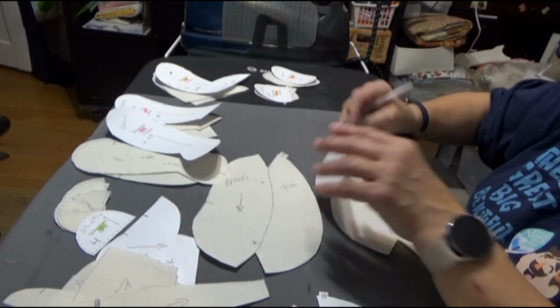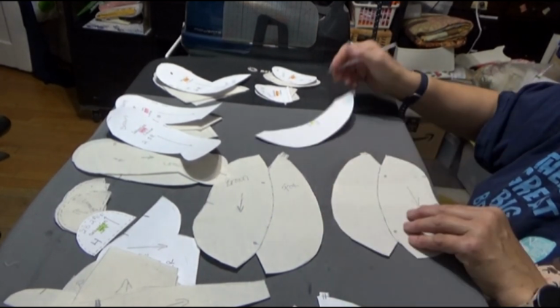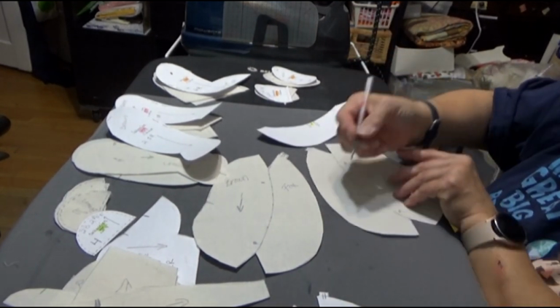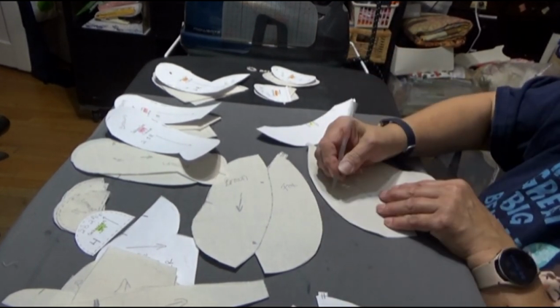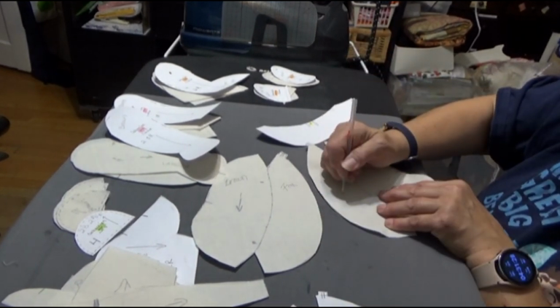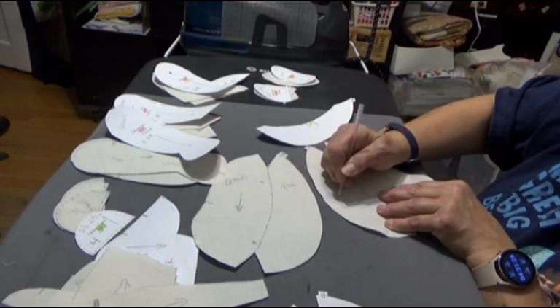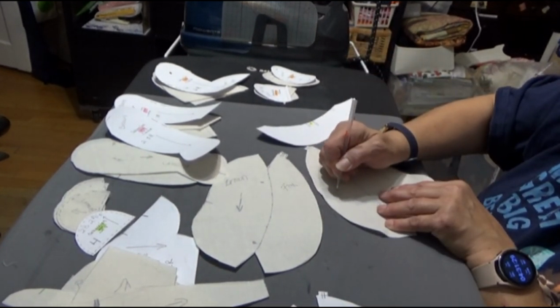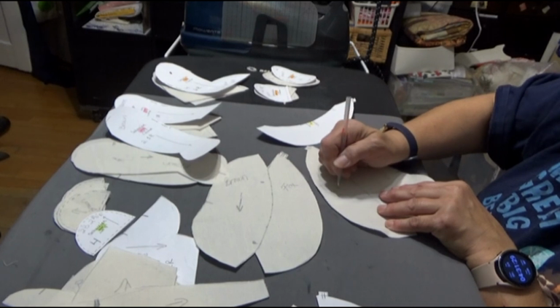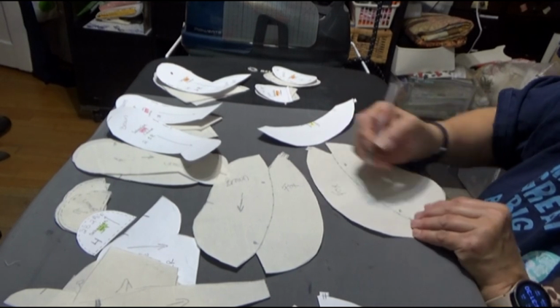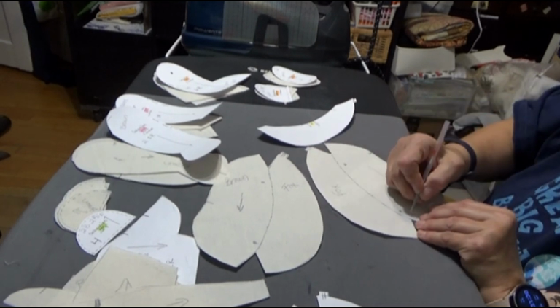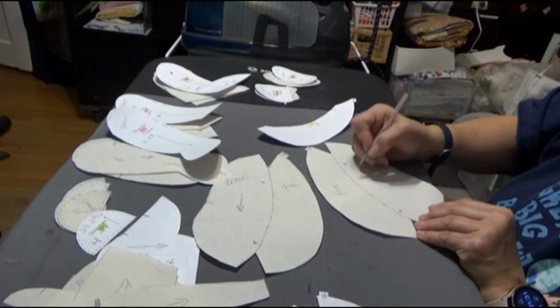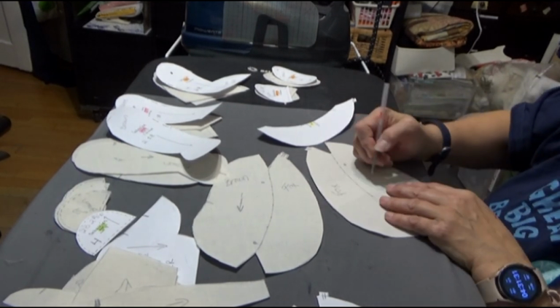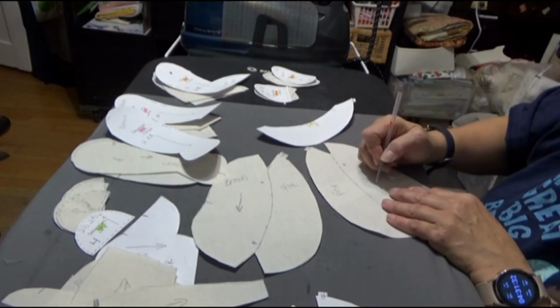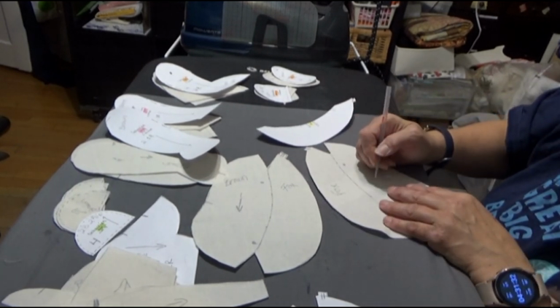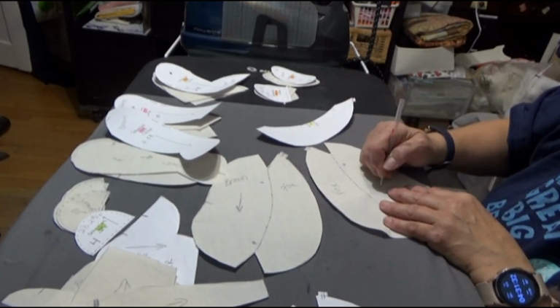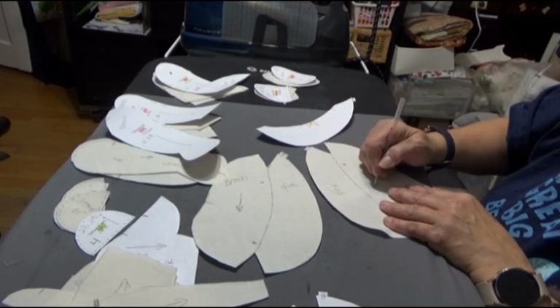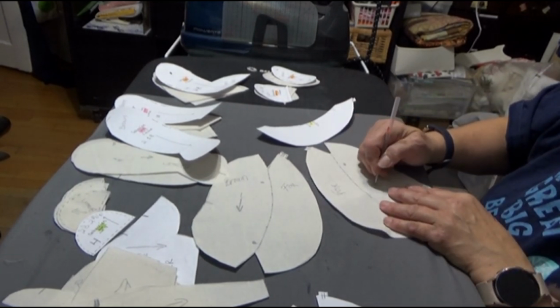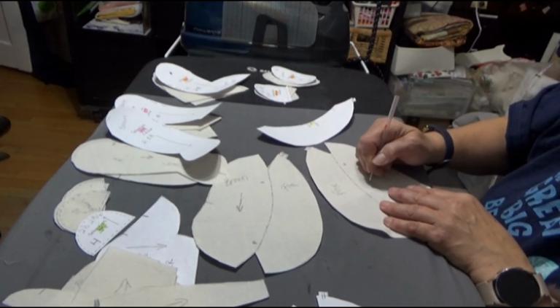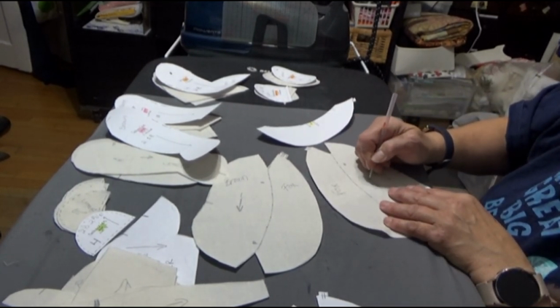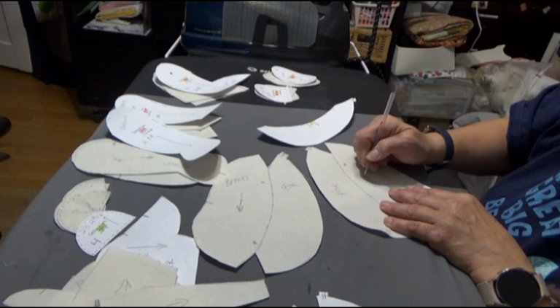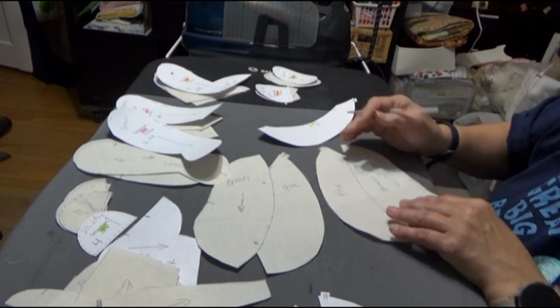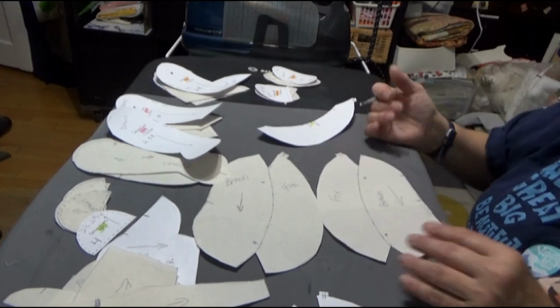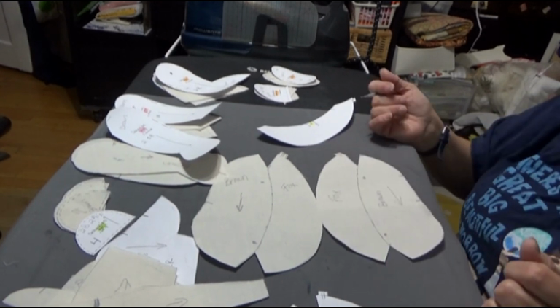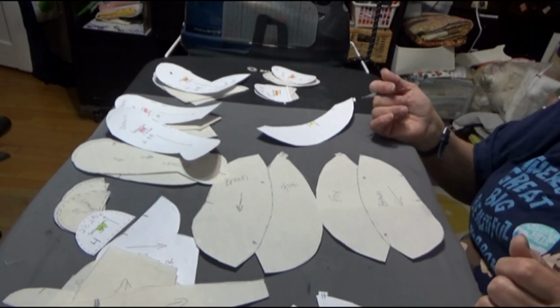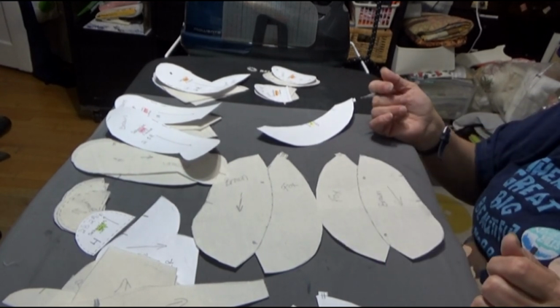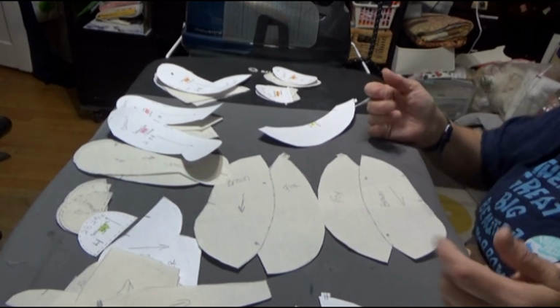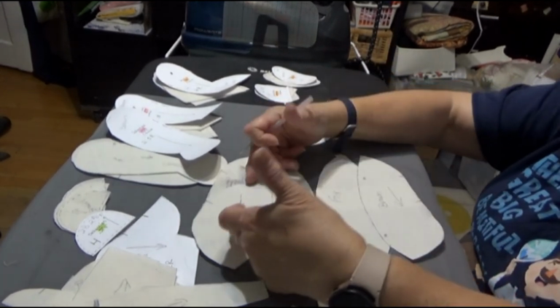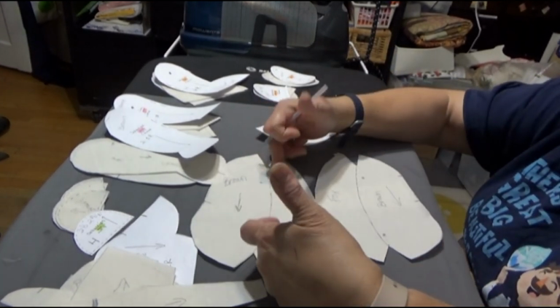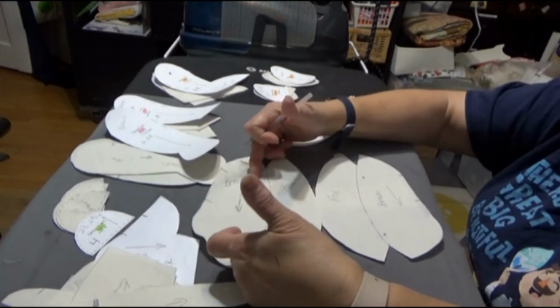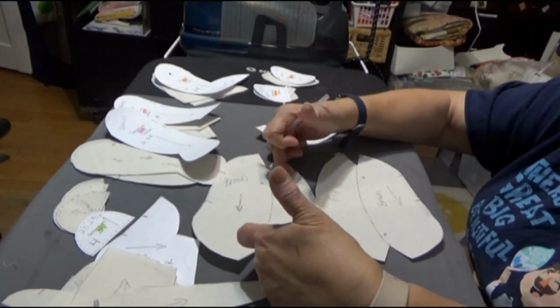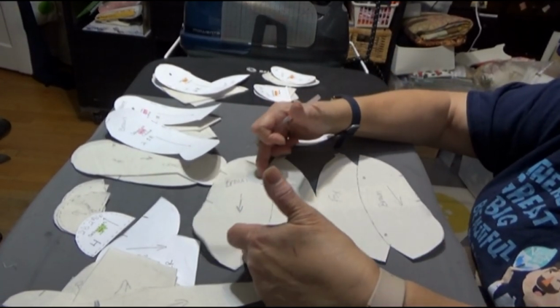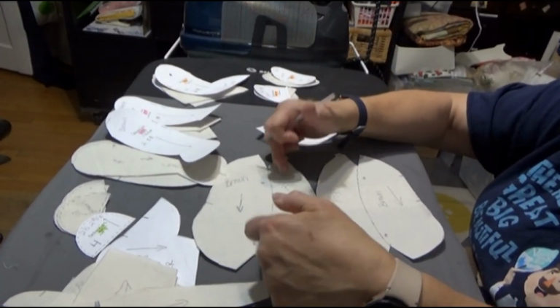This part is going to be the fox, and the back of the bear is going to be brown. I'm going to have to add a quarter of an inch when I go to sew the two pieces of fur together.